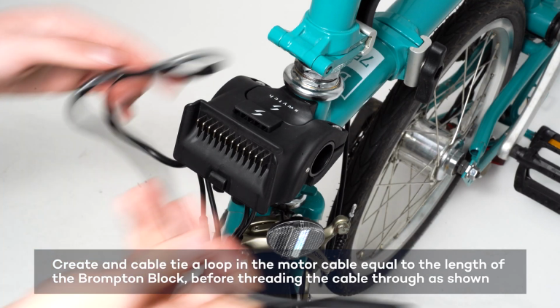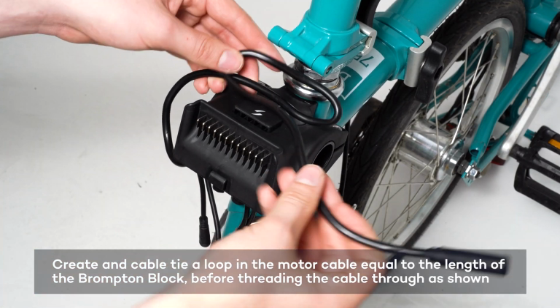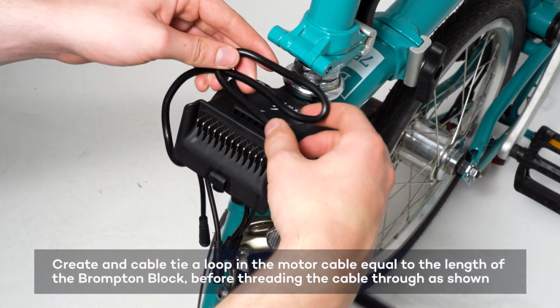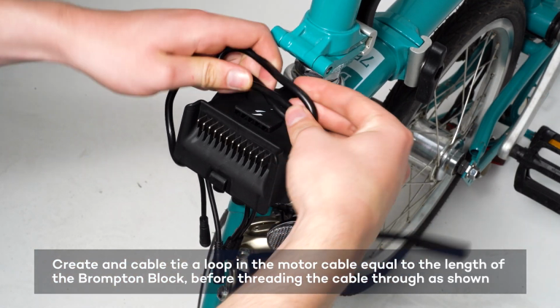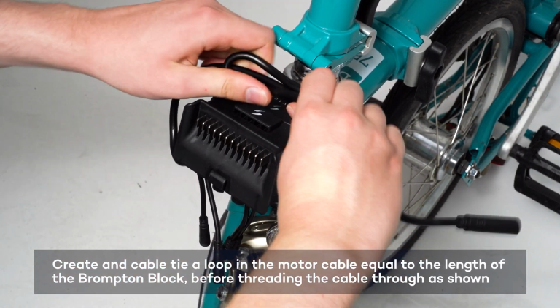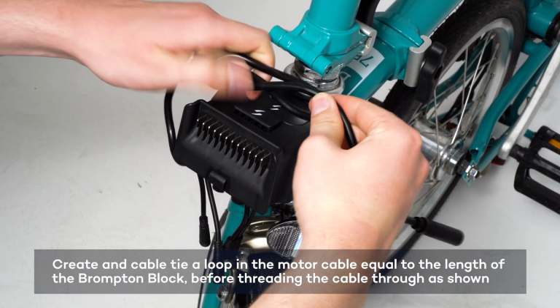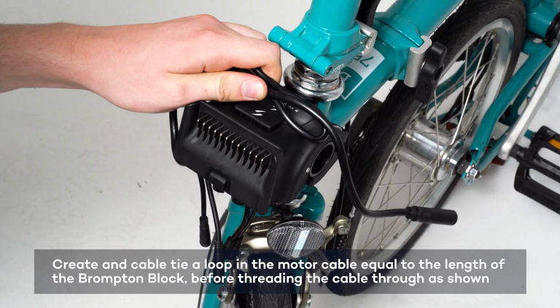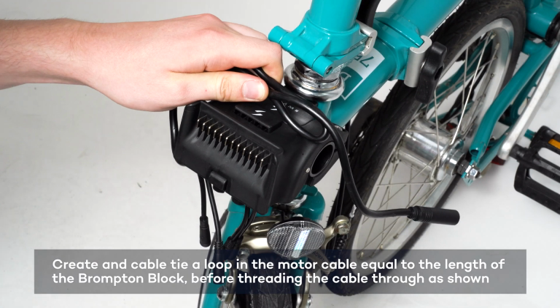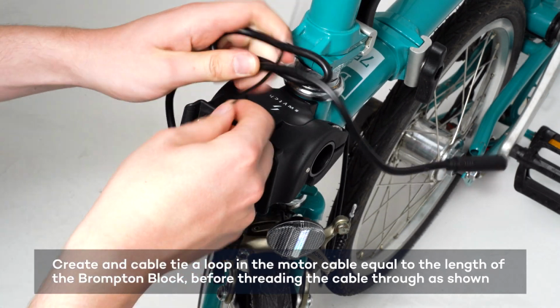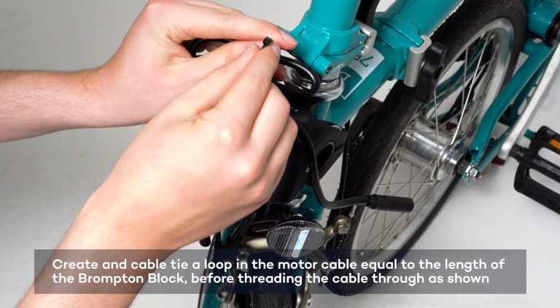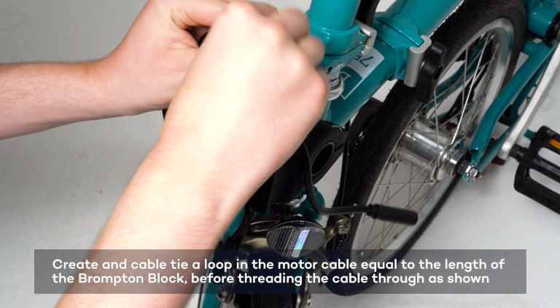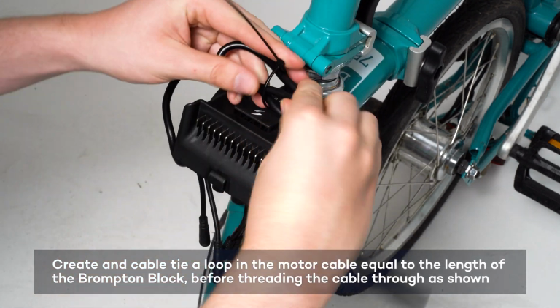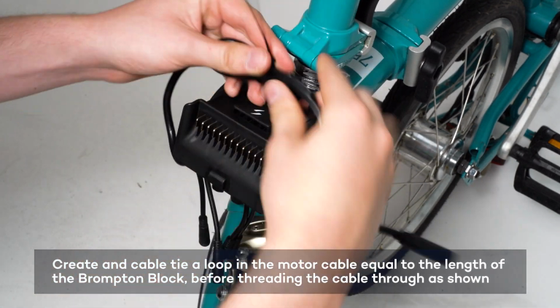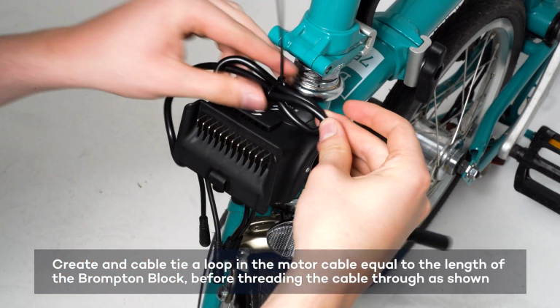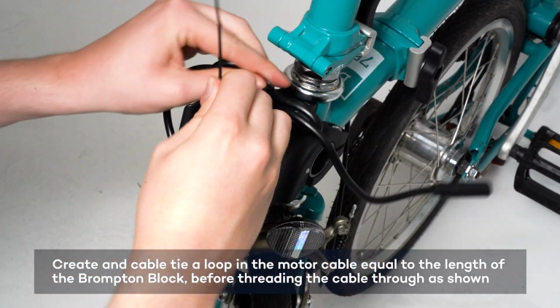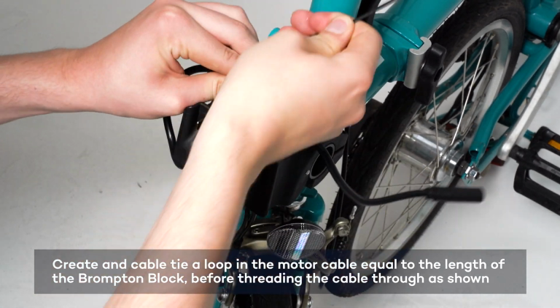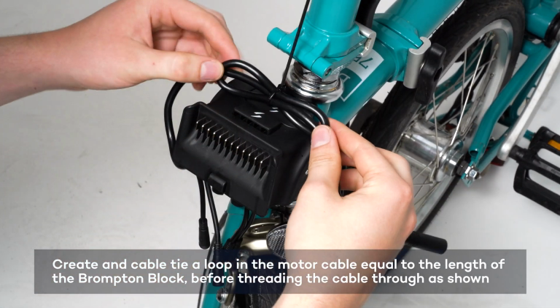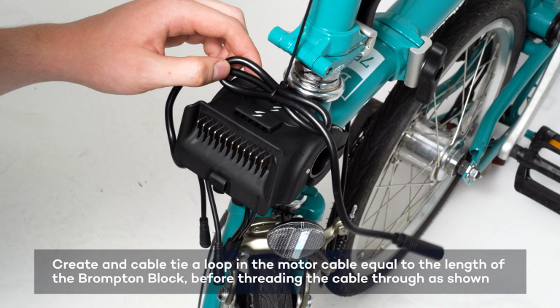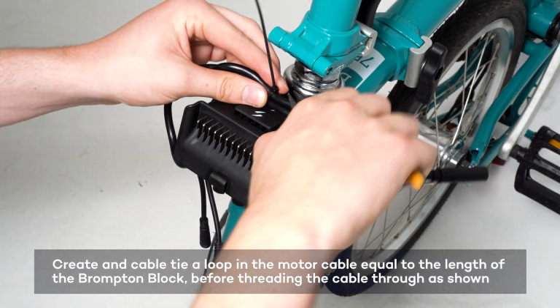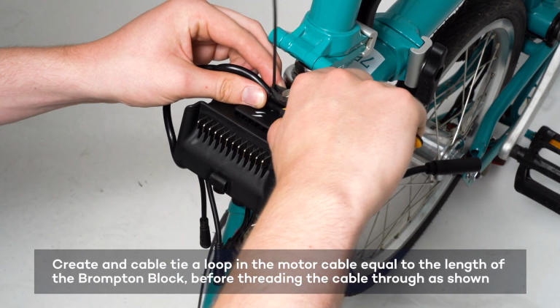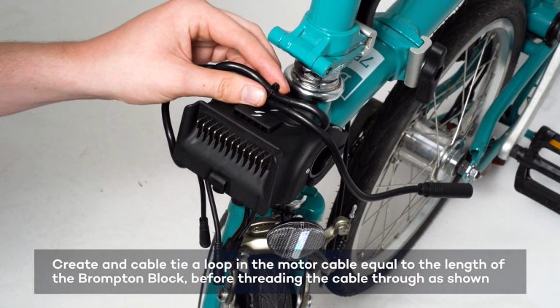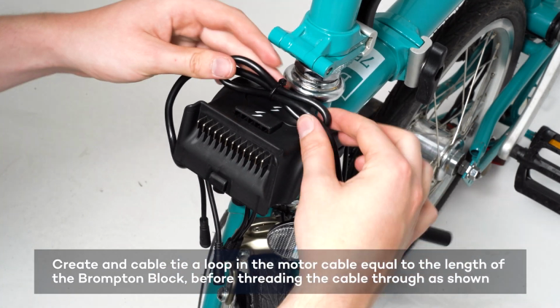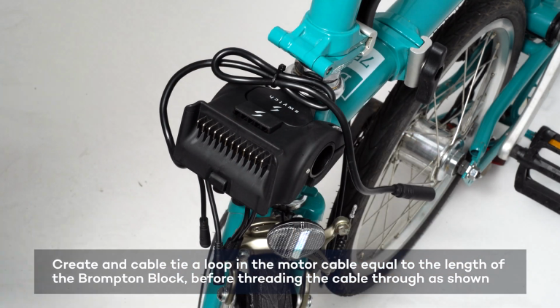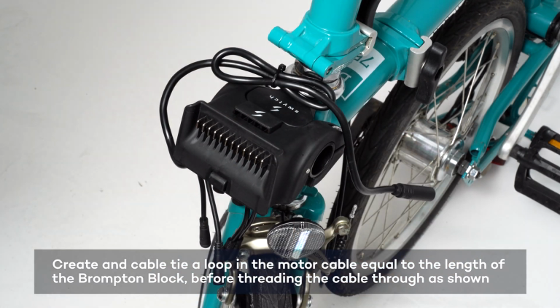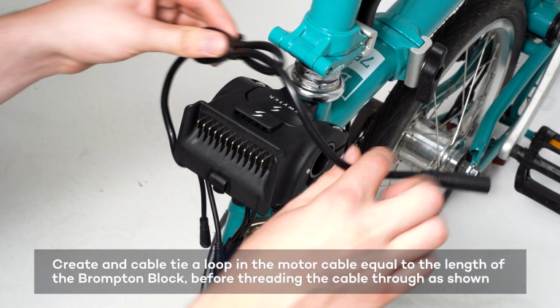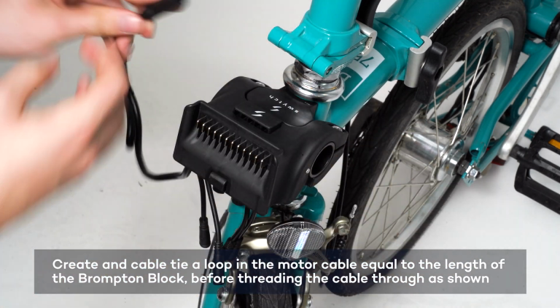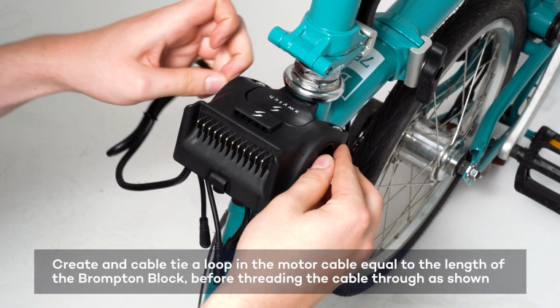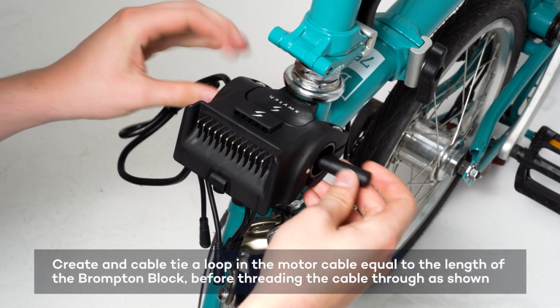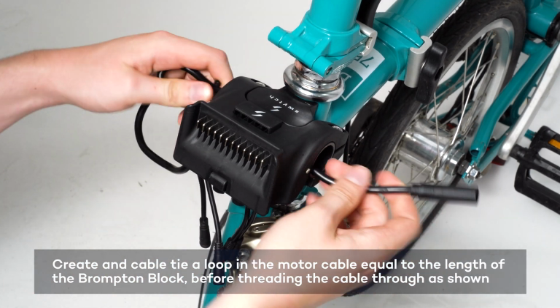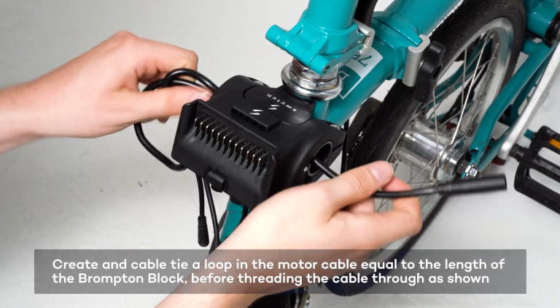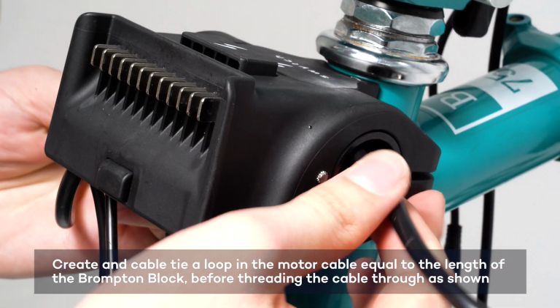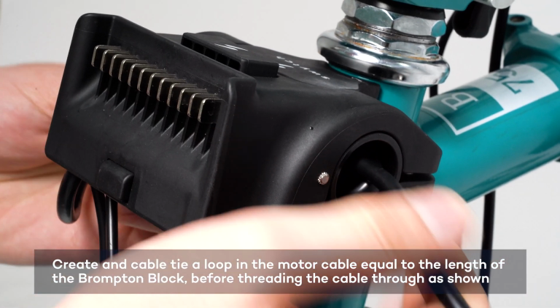To shorten the motor cable, loop it back the same length as the Brompton Block and cable tie it in place. Then thread the motor cable through the block as shown.